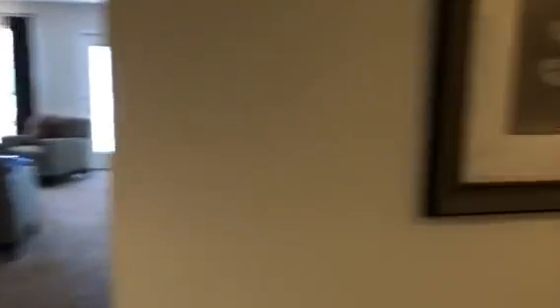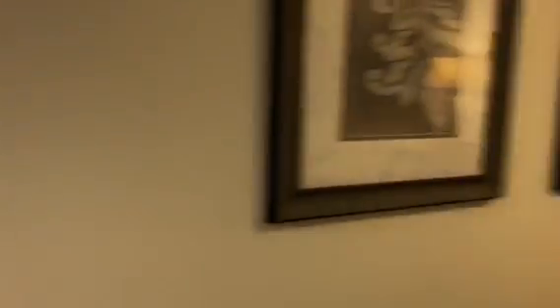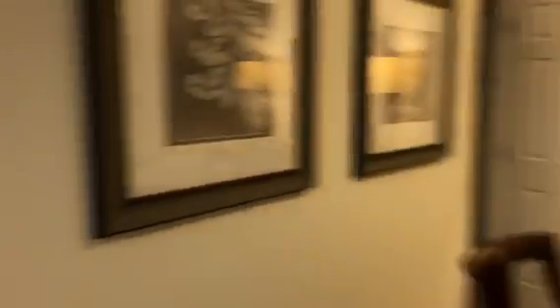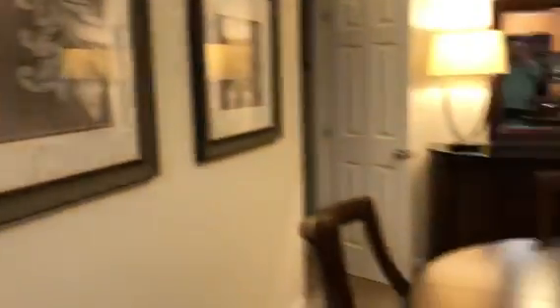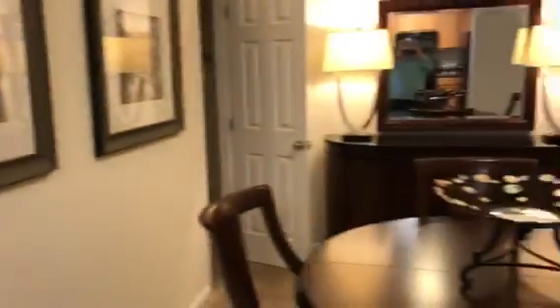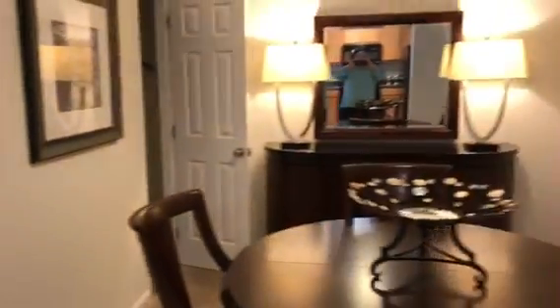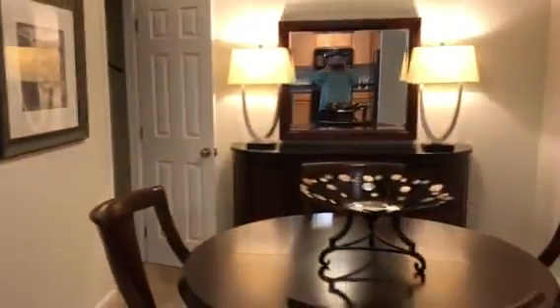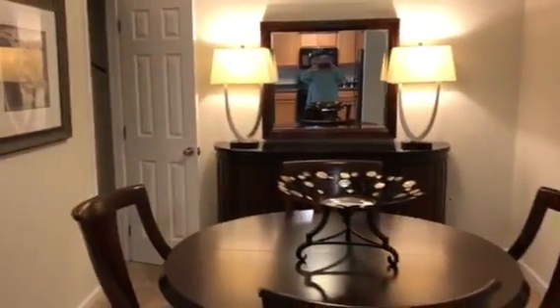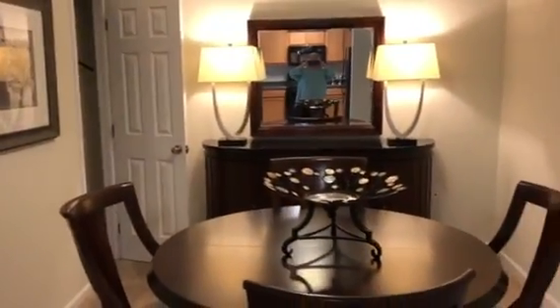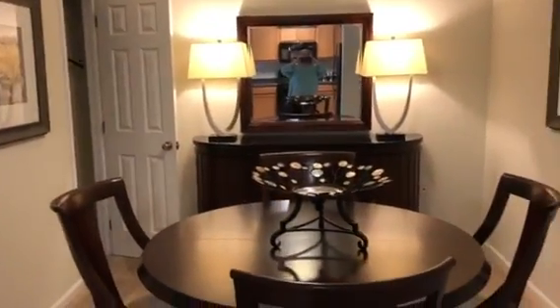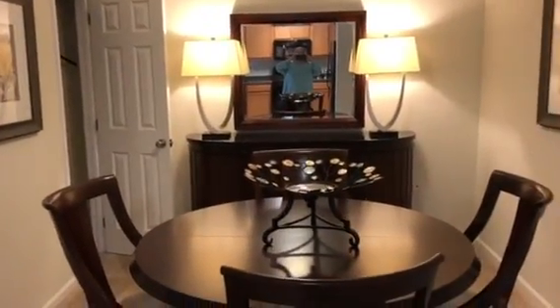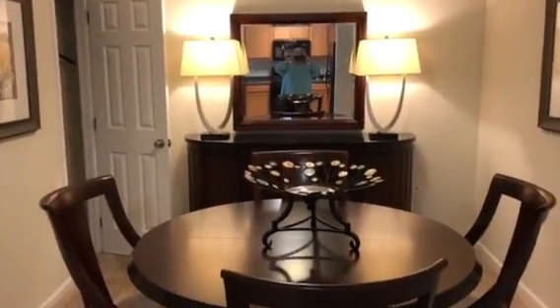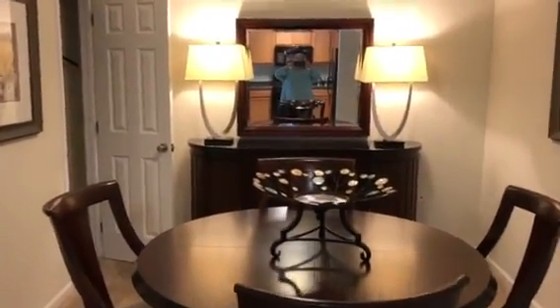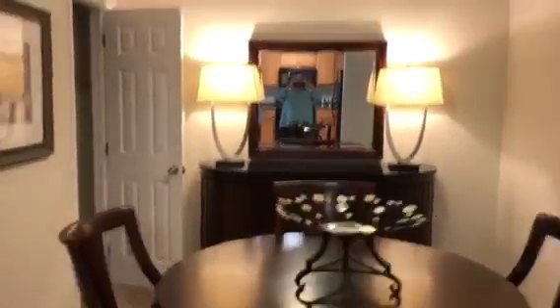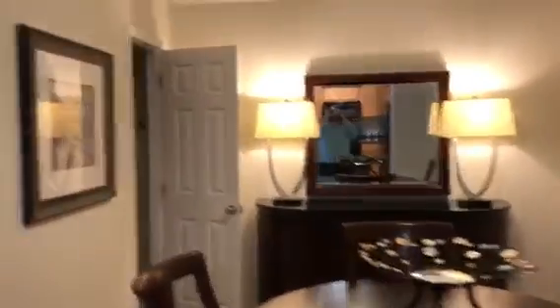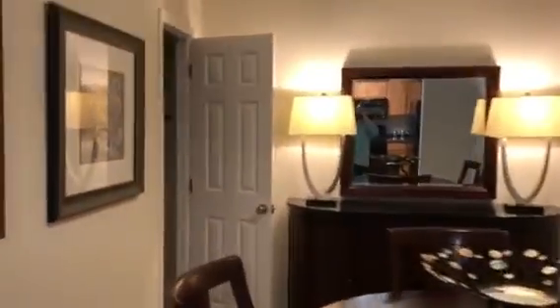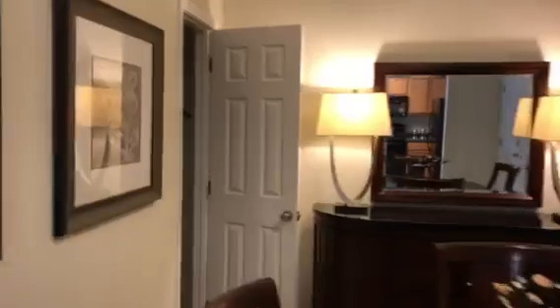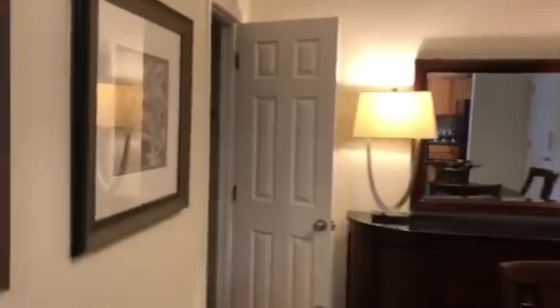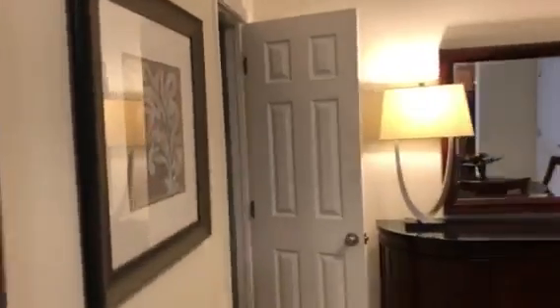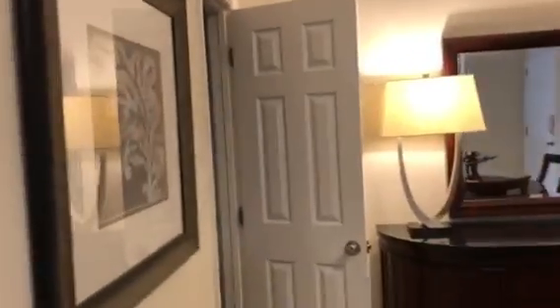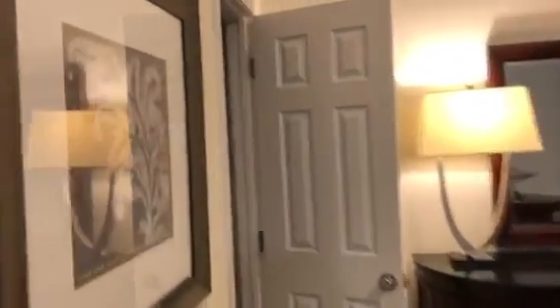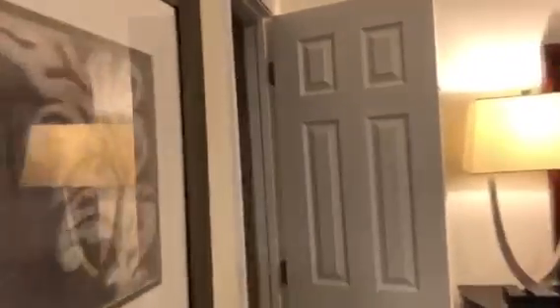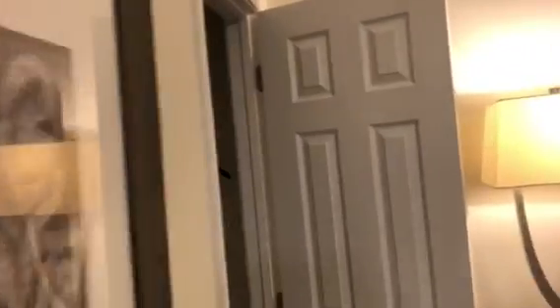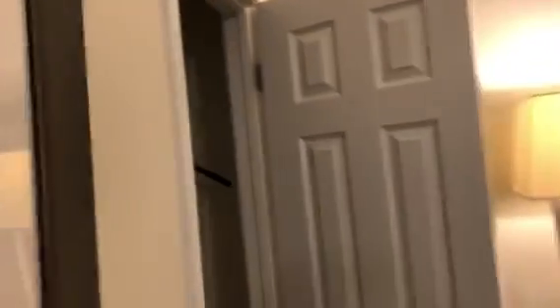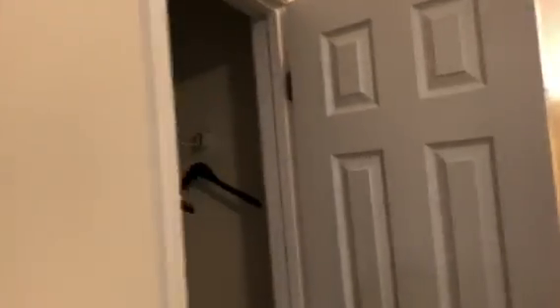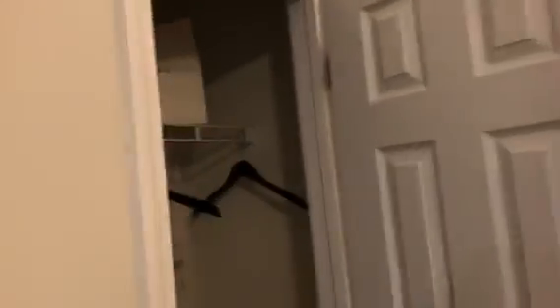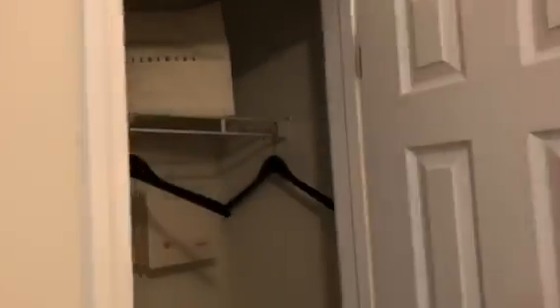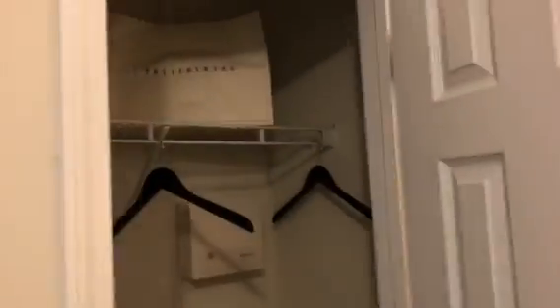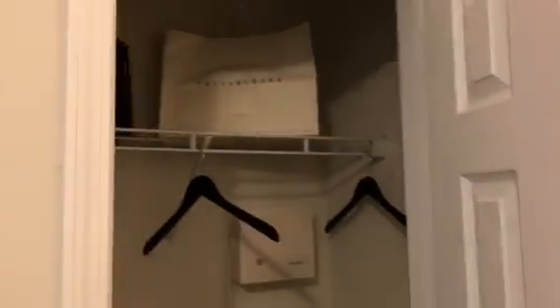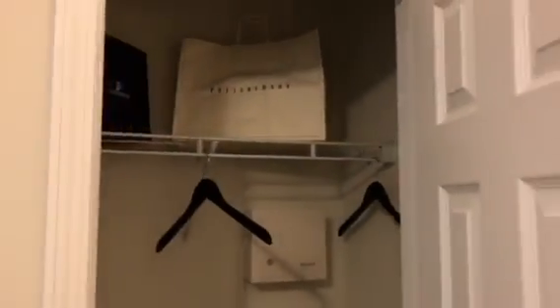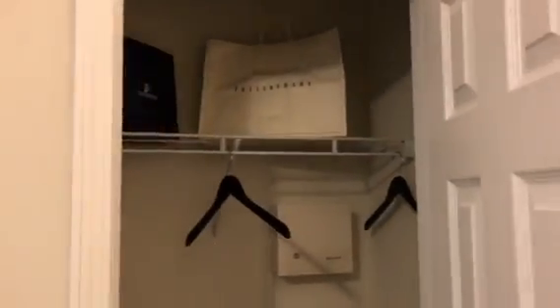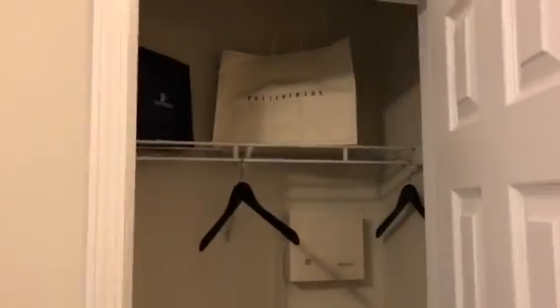Then you come to the right and you've got your dining room area. The dining room also has a coat closet in it for extra storage.